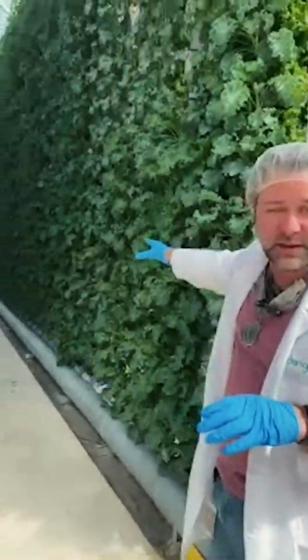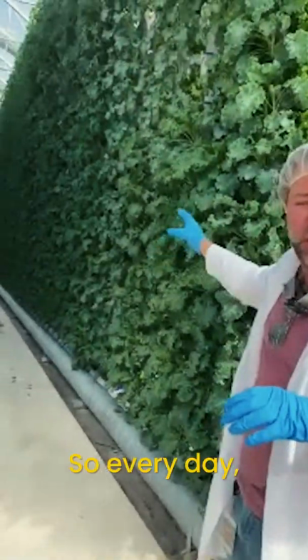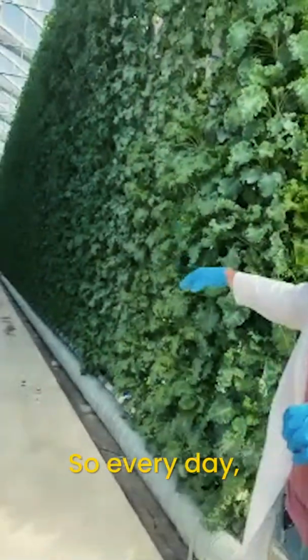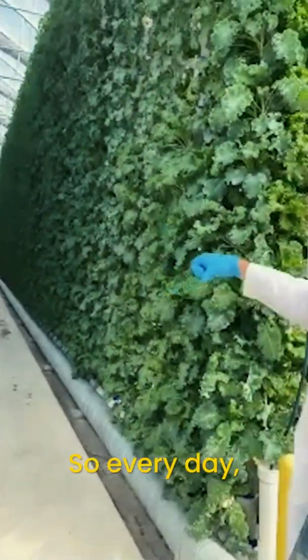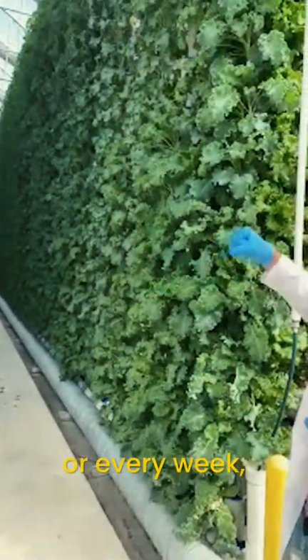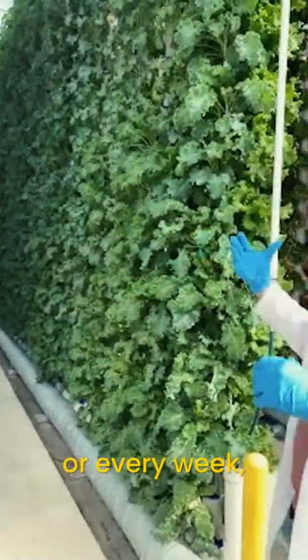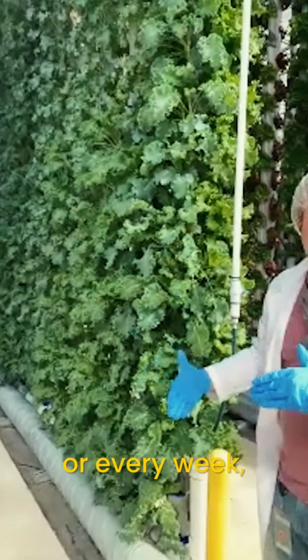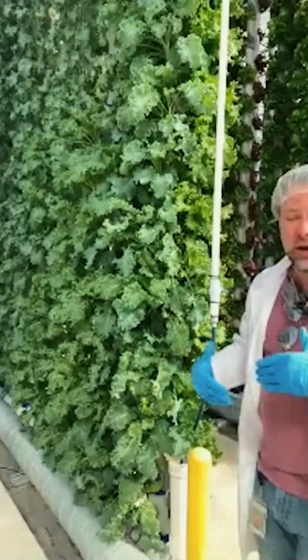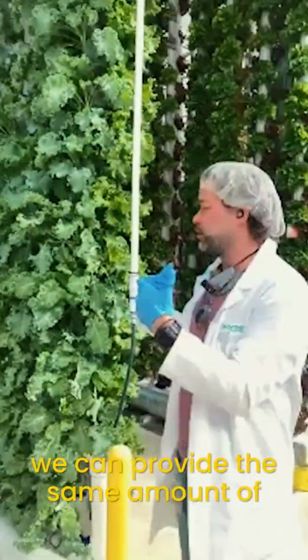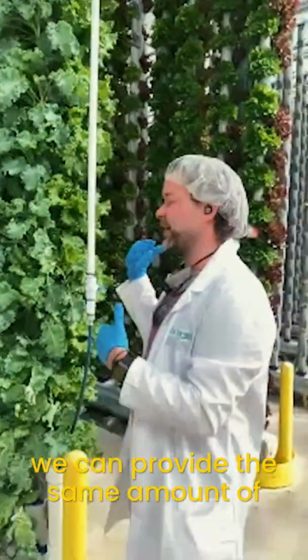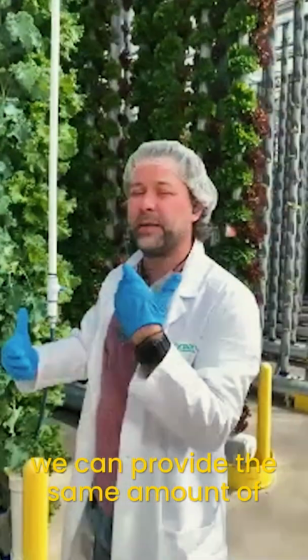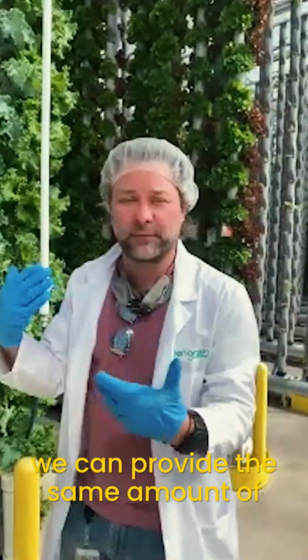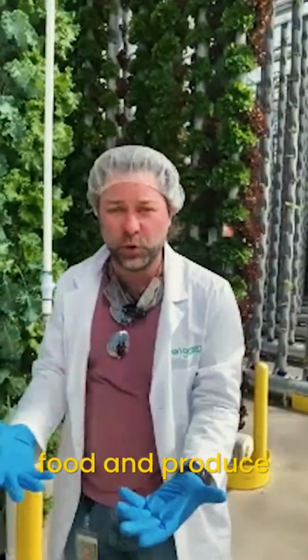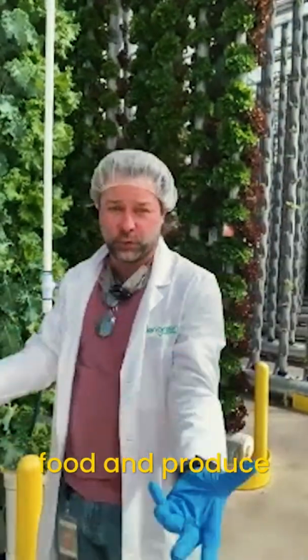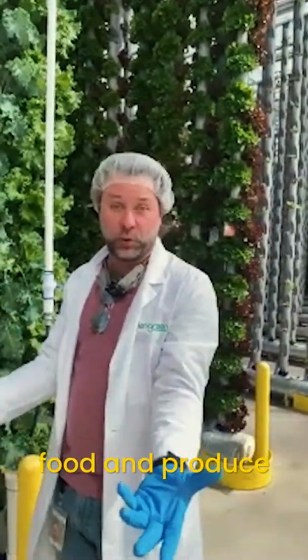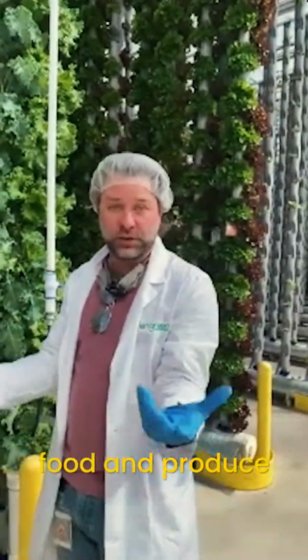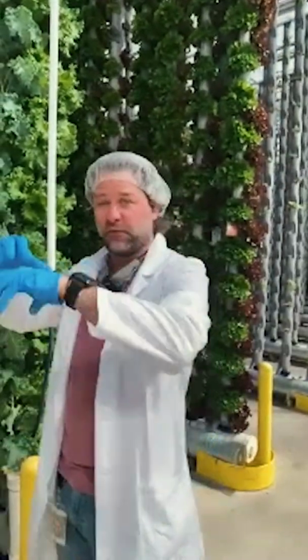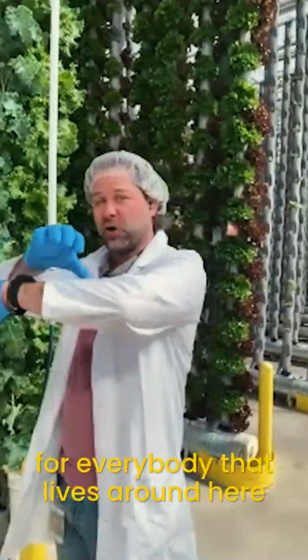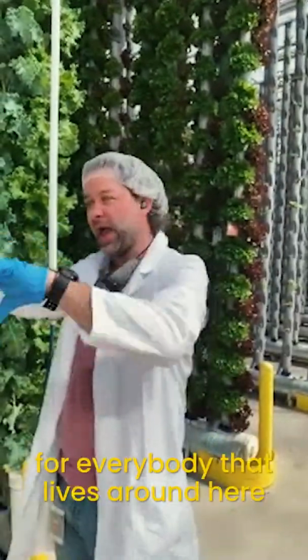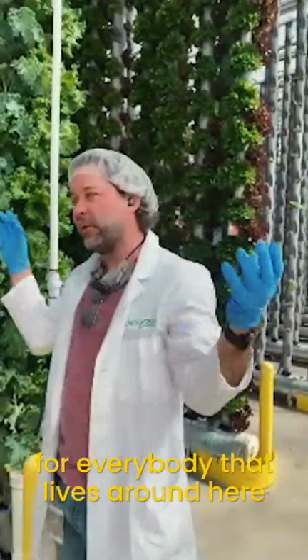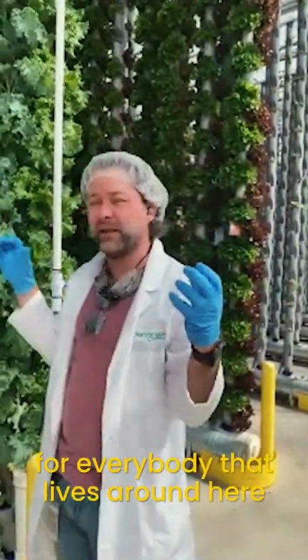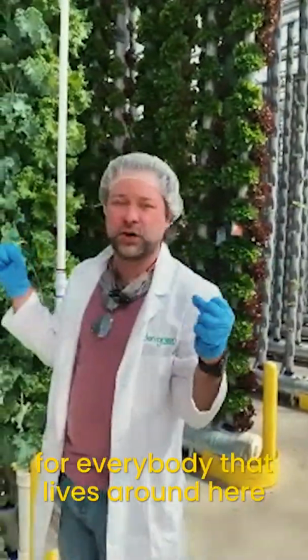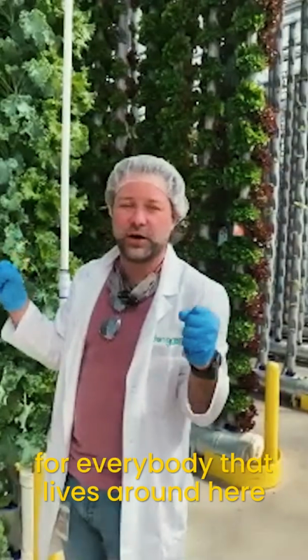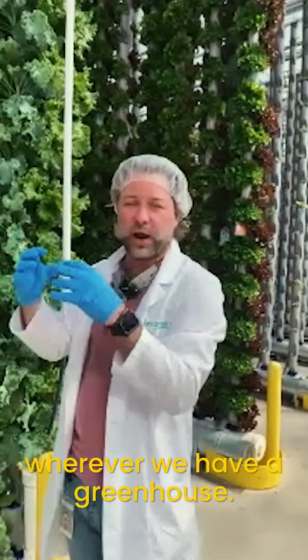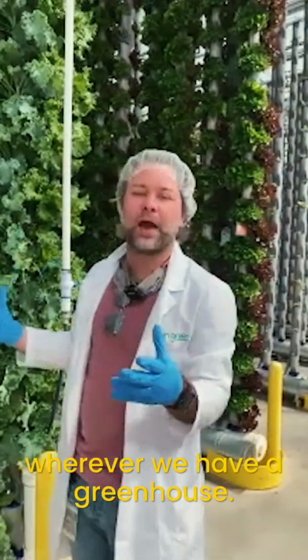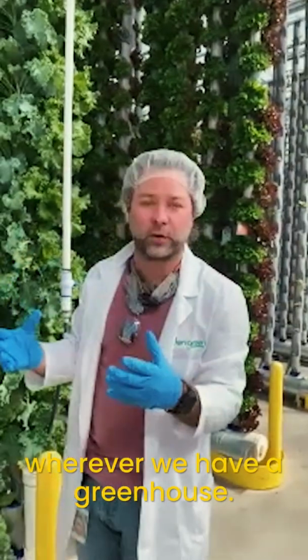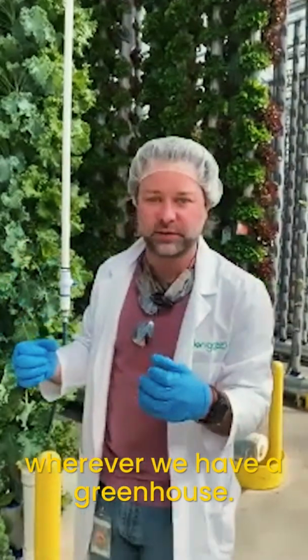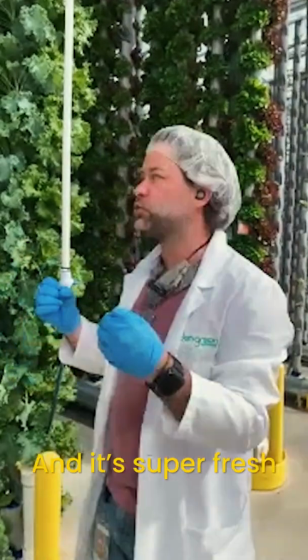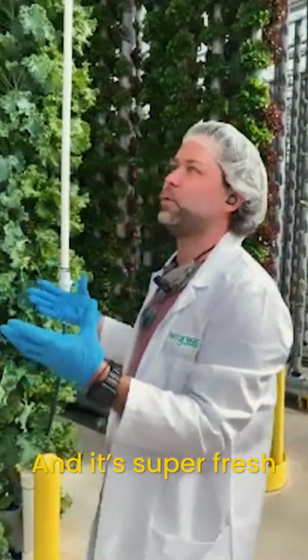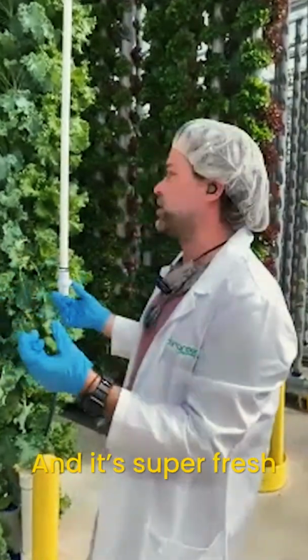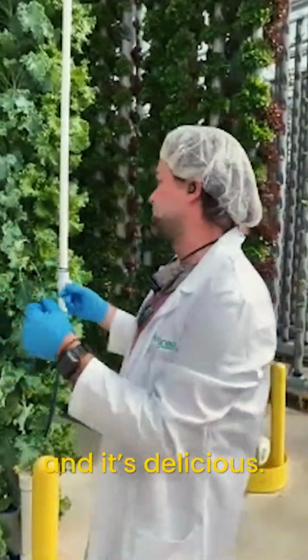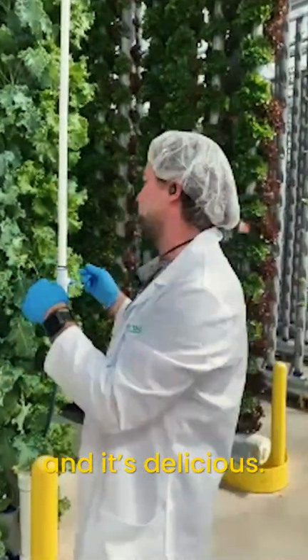So every day or every week, we can provide the same amount of food and produce for everybody that lives around here, wherever we have a greenhouse. It's super fresh, and it's delicious.